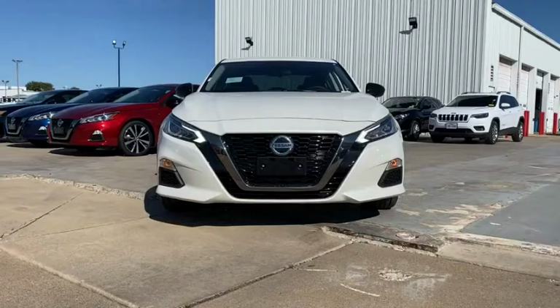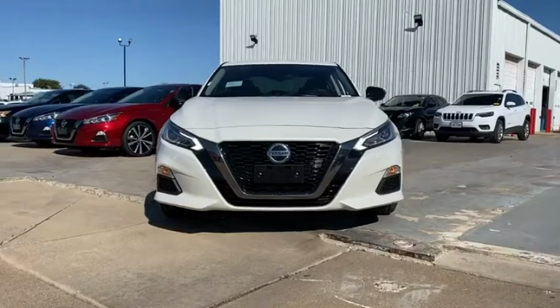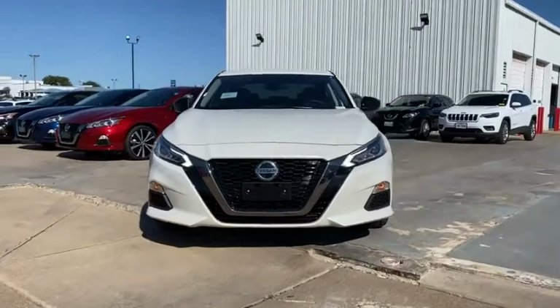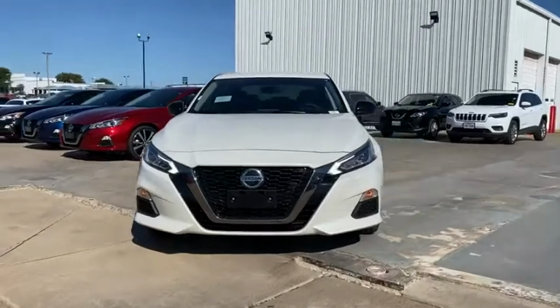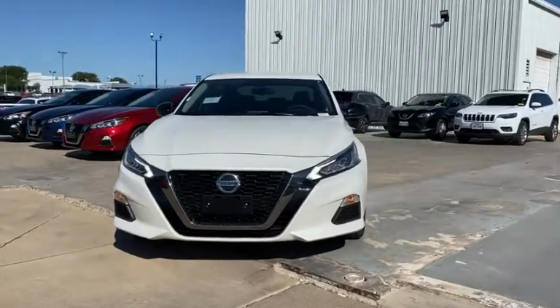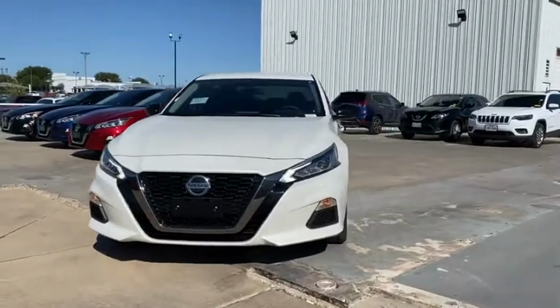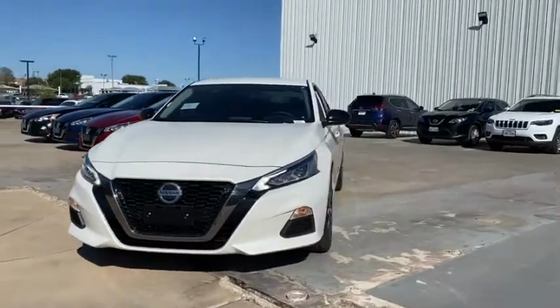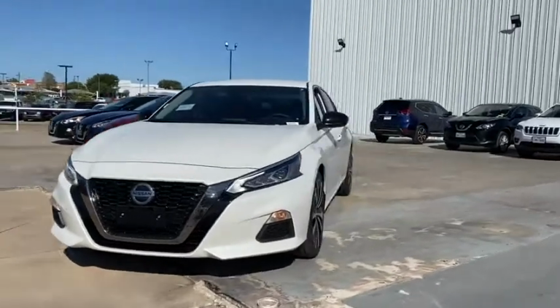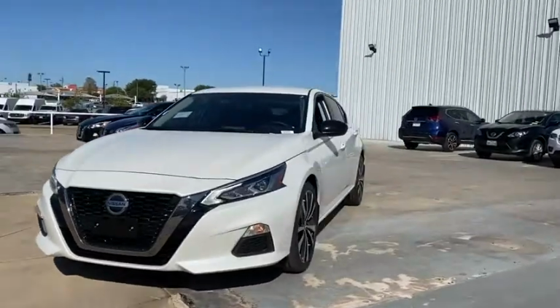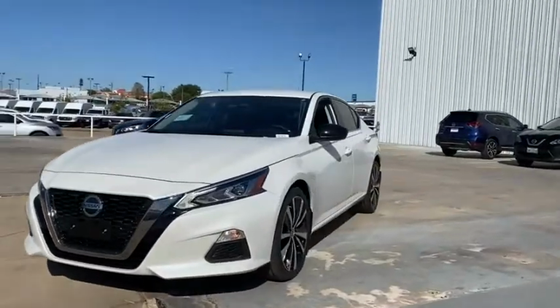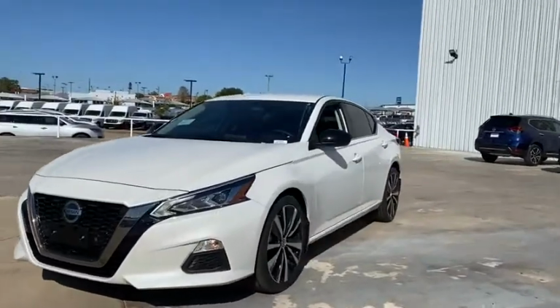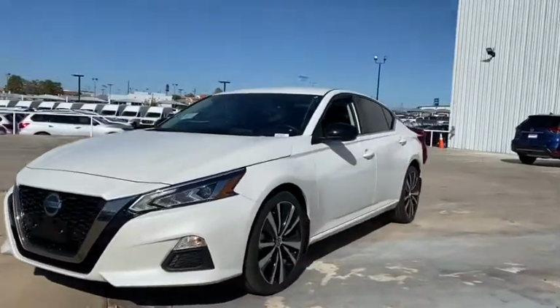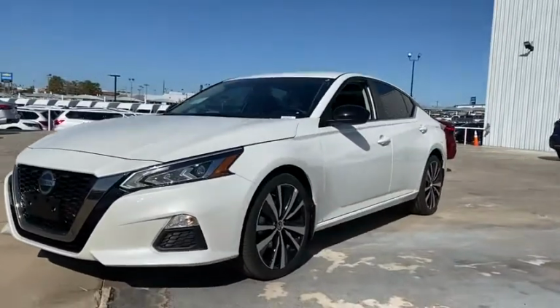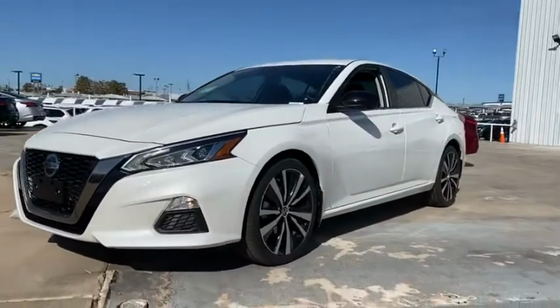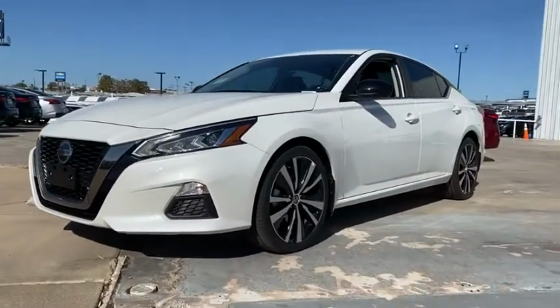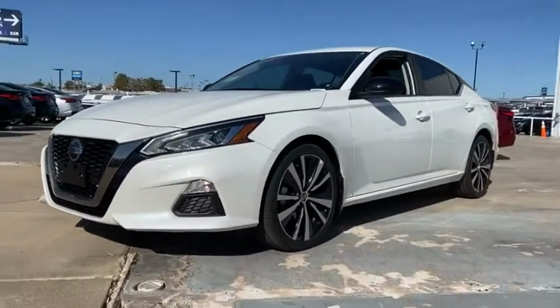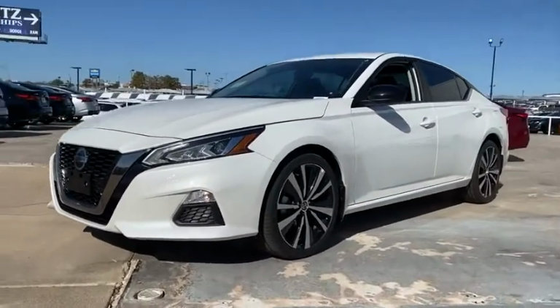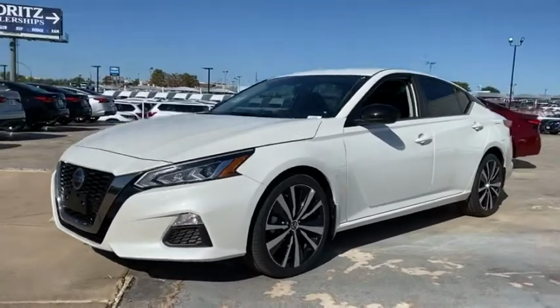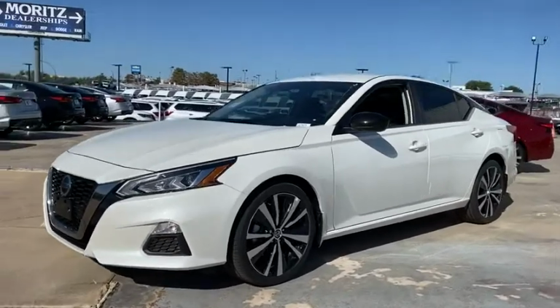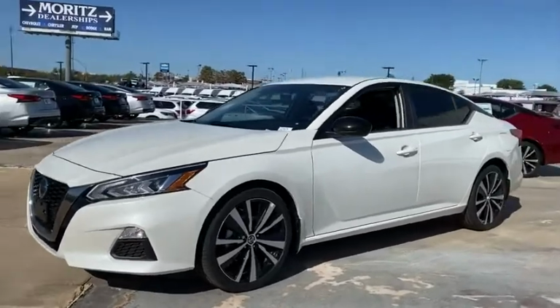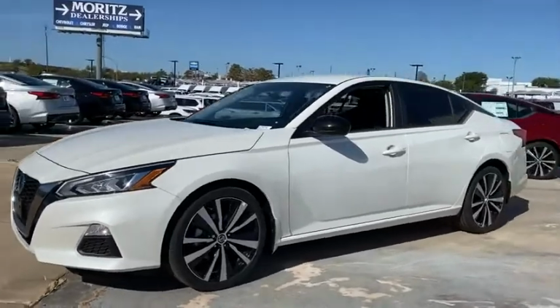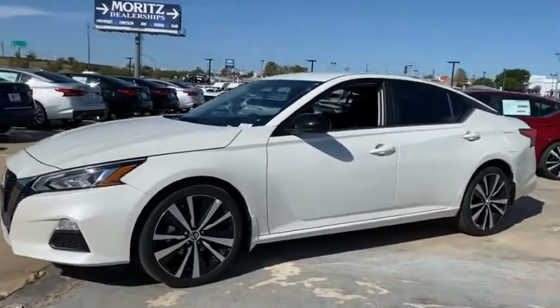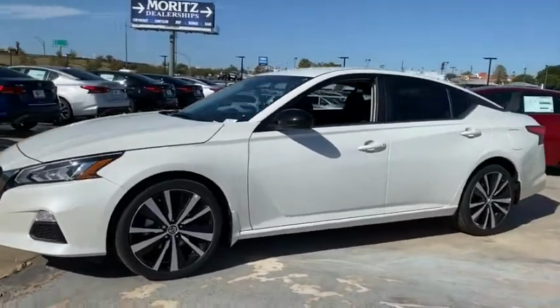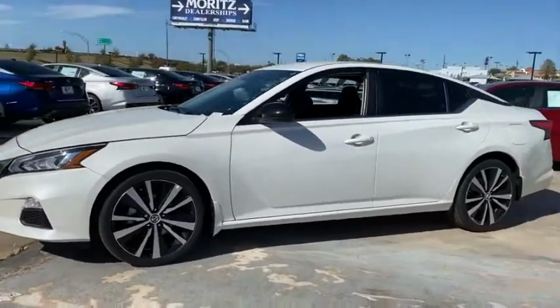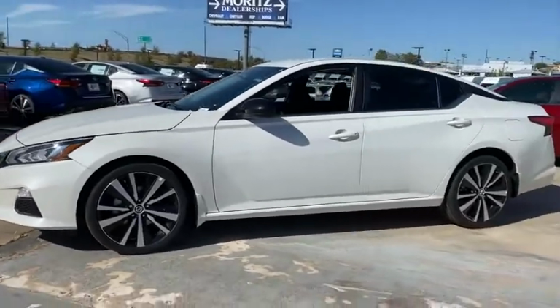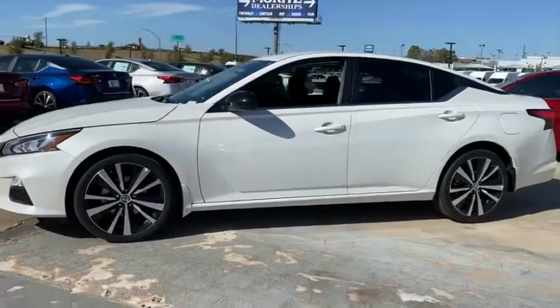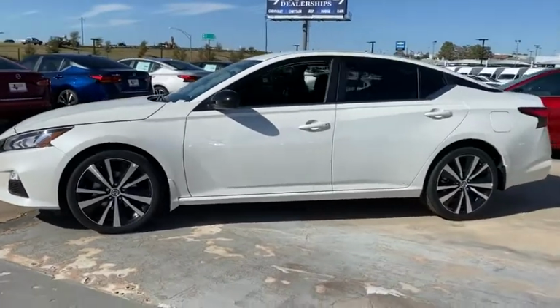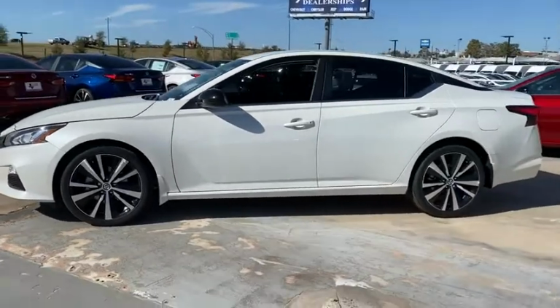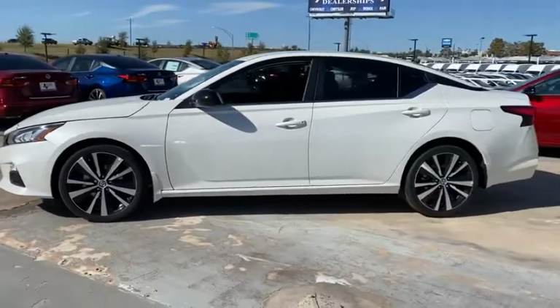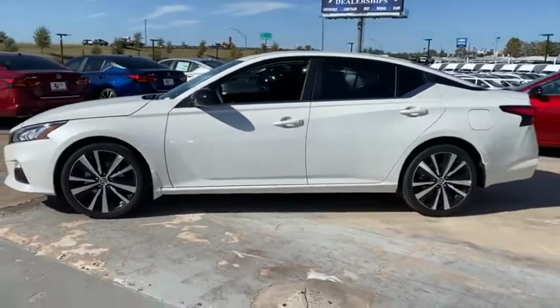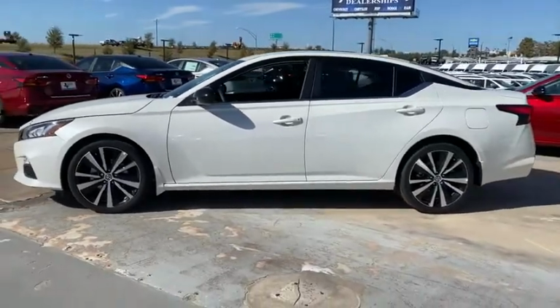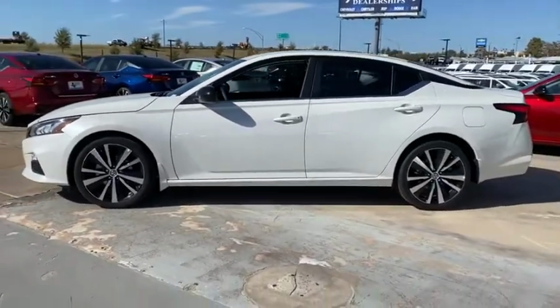We are pleased to show you the 2020 Nissan Altima. The Nissan Altima offers advanced features to make life easier, and most of the features come standard.